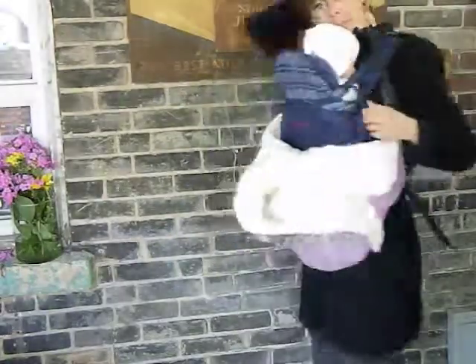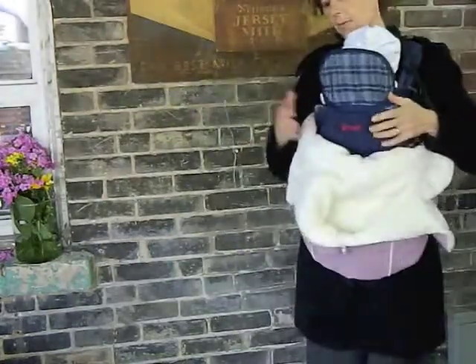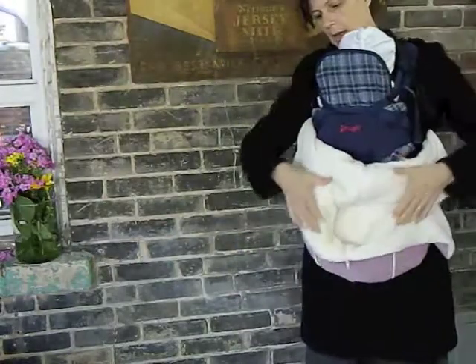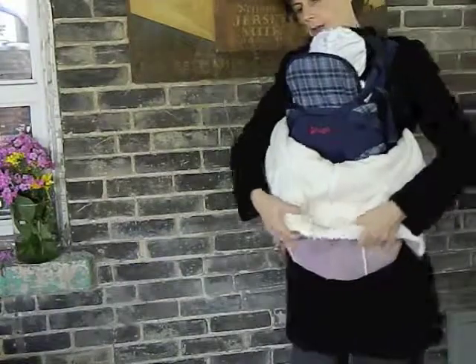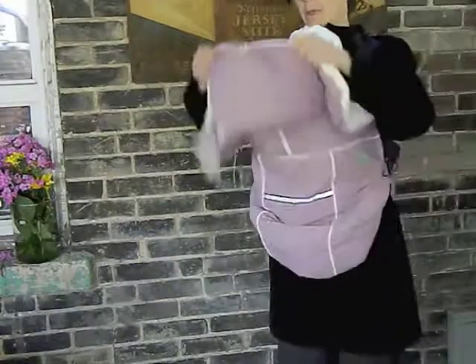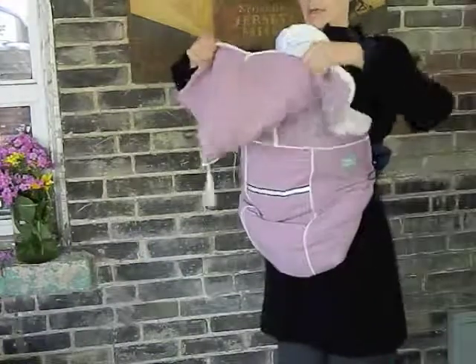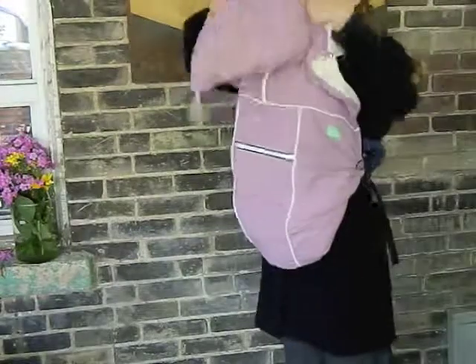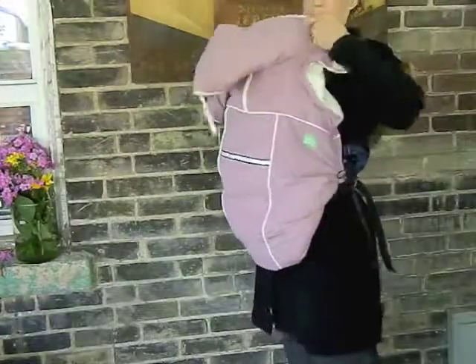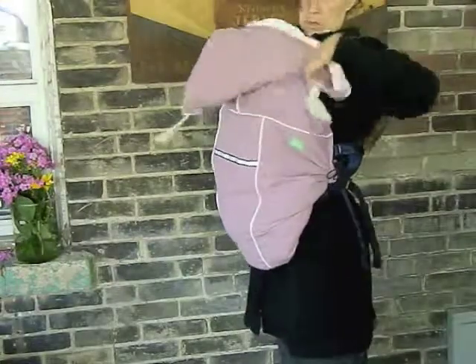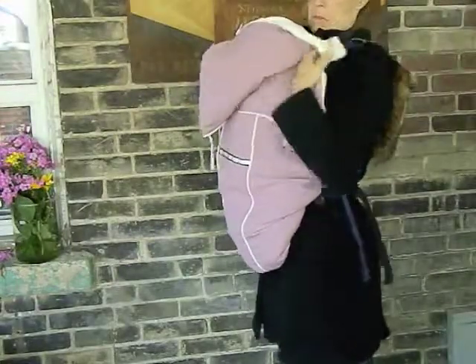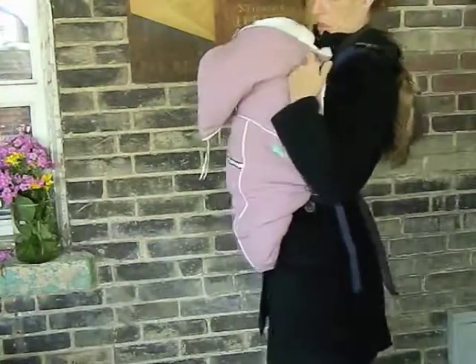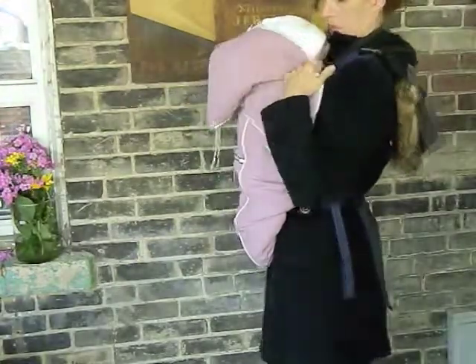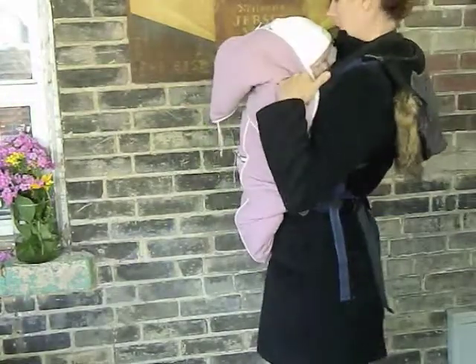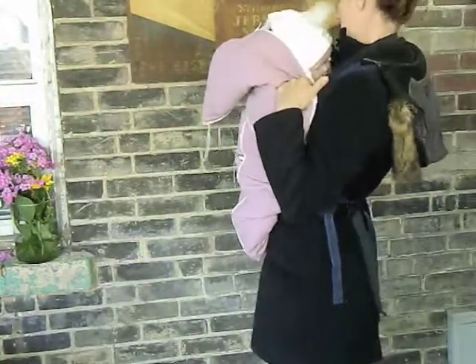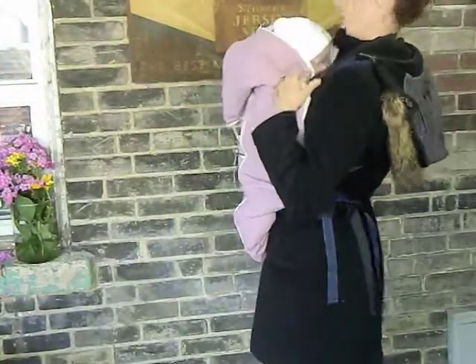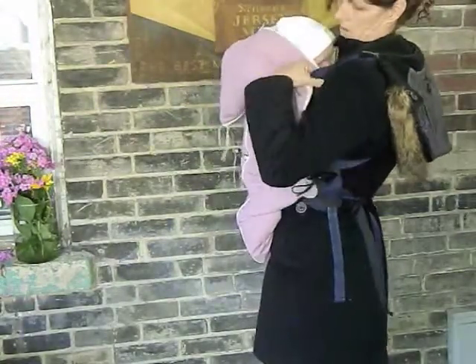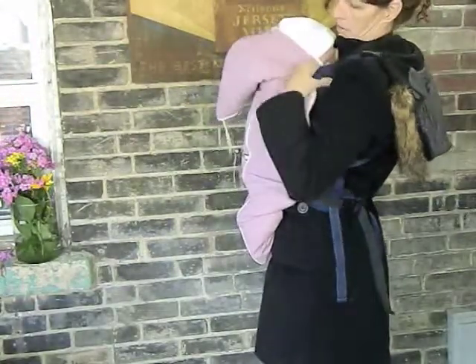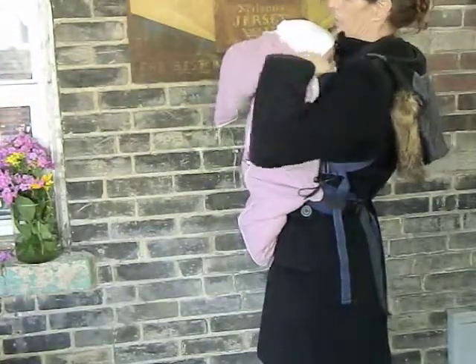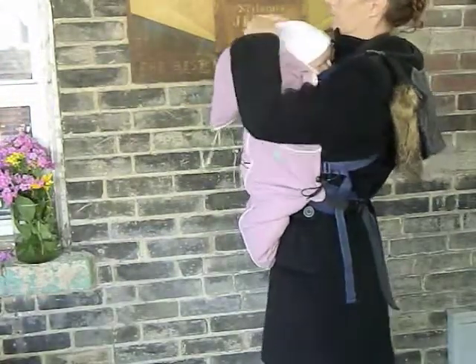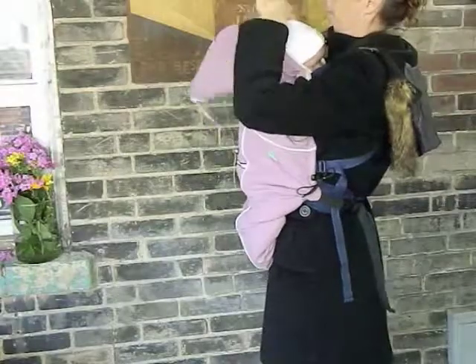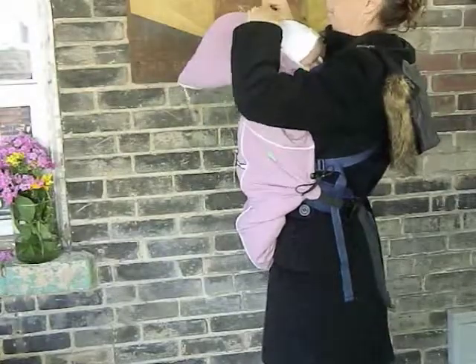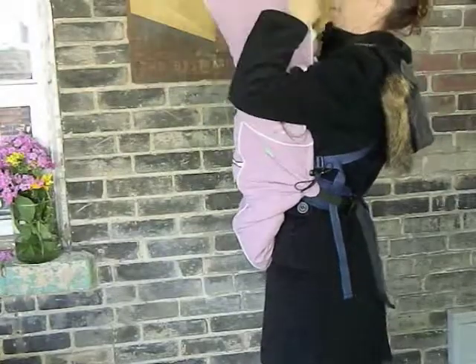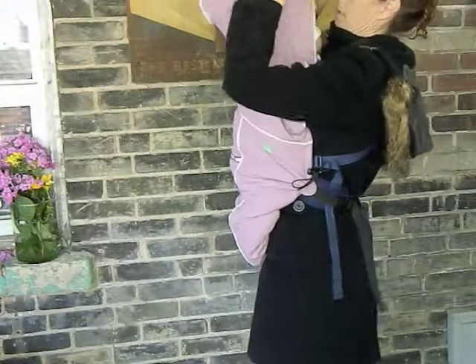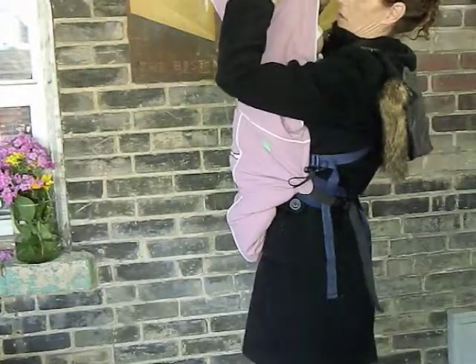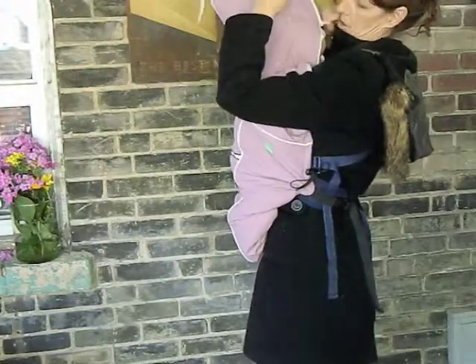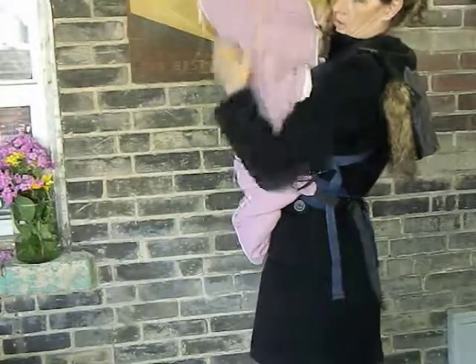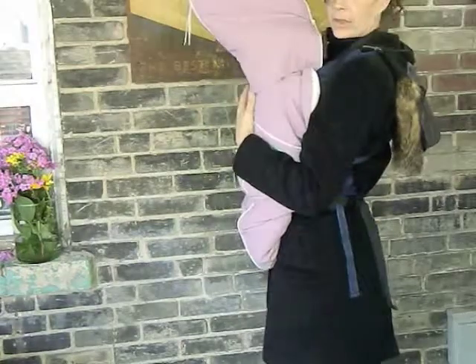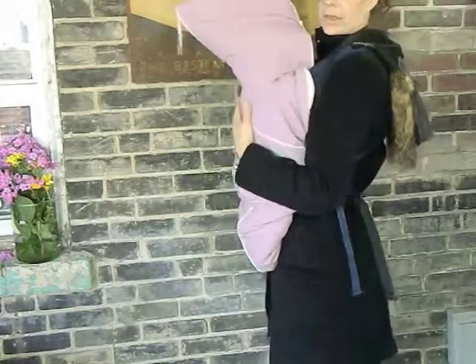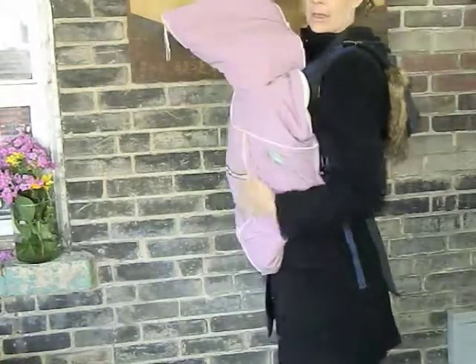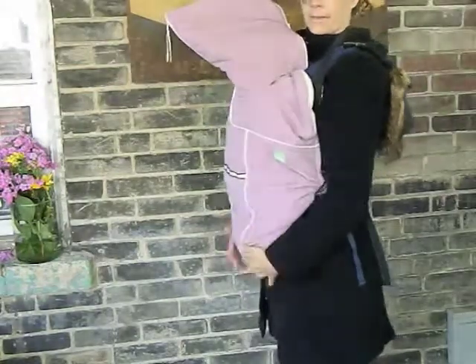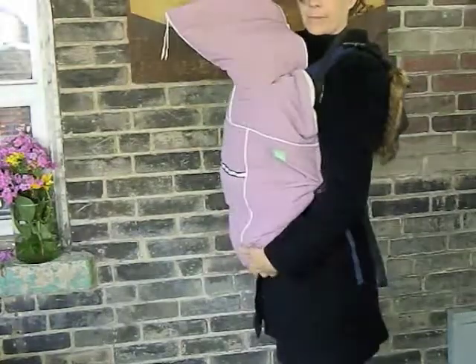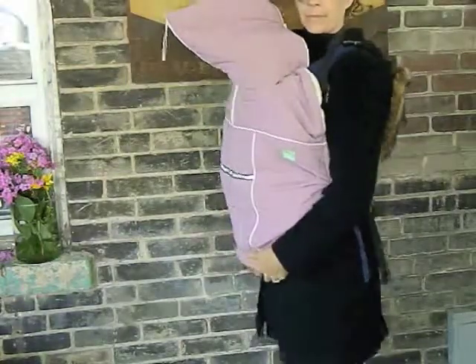Next you take the hood and you put it on the baby's head. You can tuck in the flaps, raise the hood a little bit and zip down. Baby is nice and snug and you are ready to go.